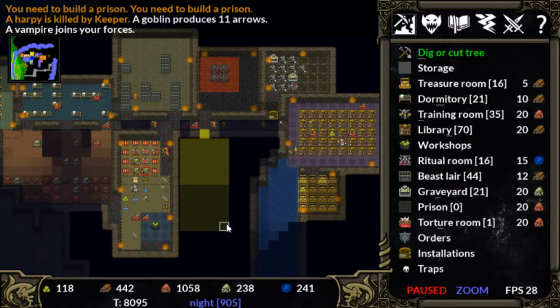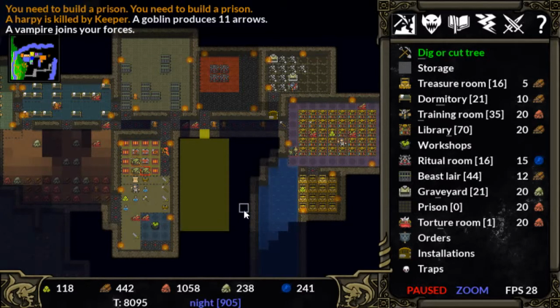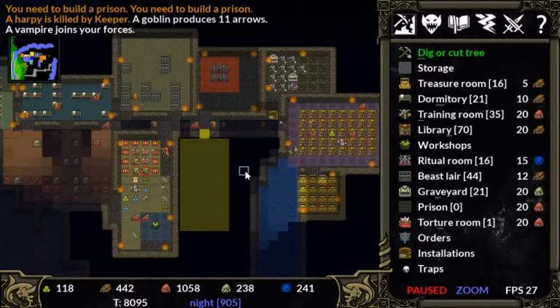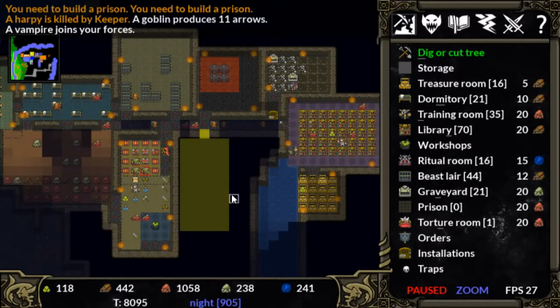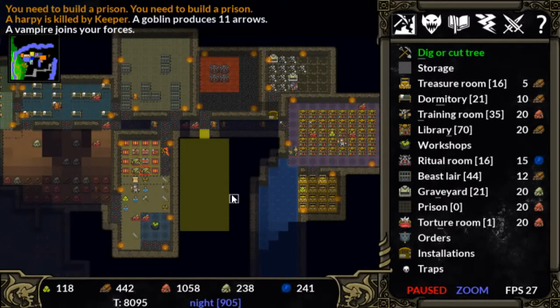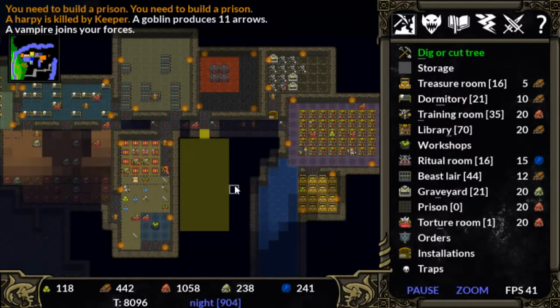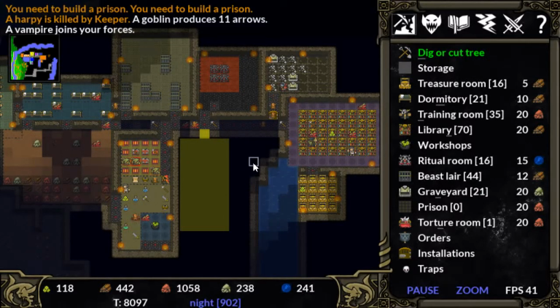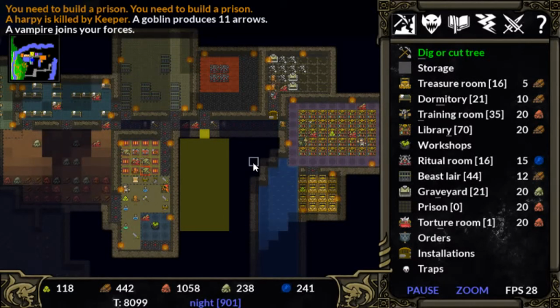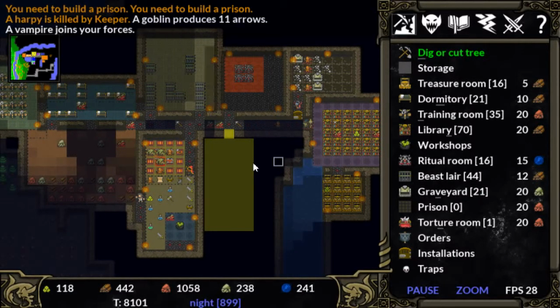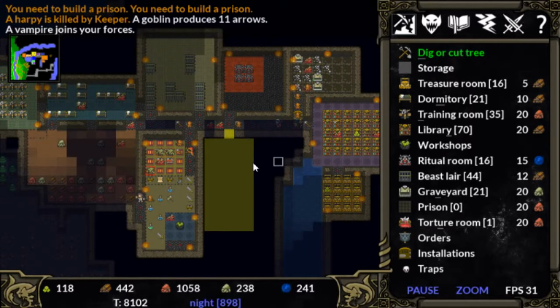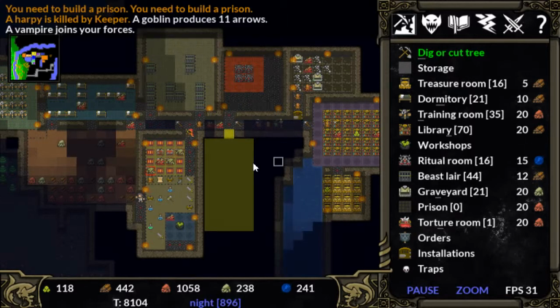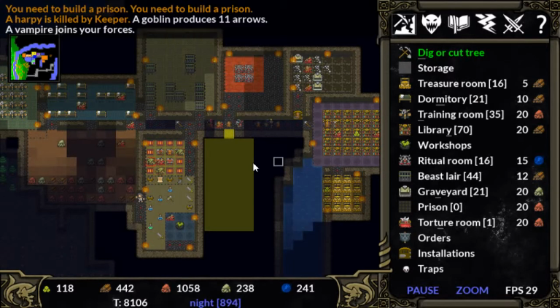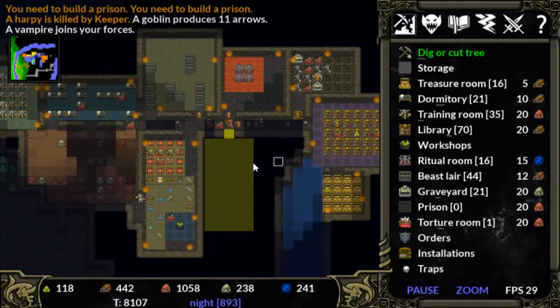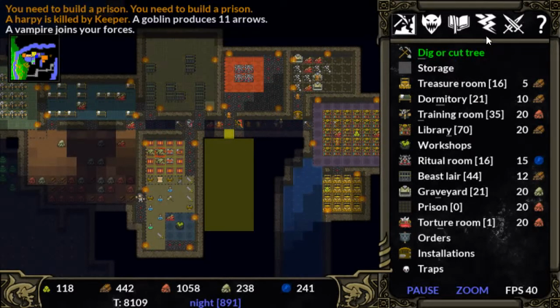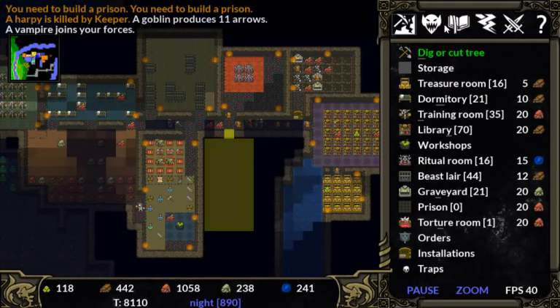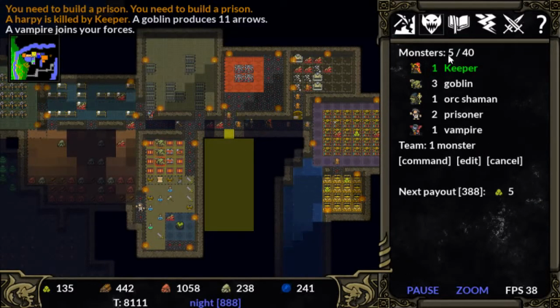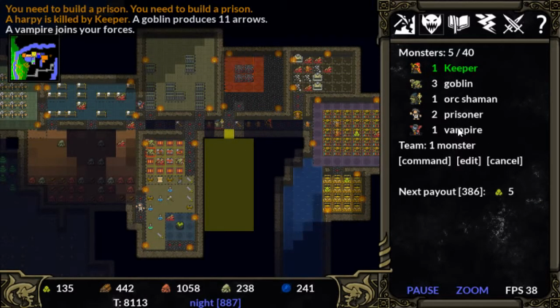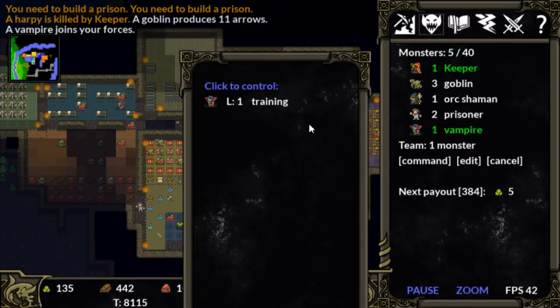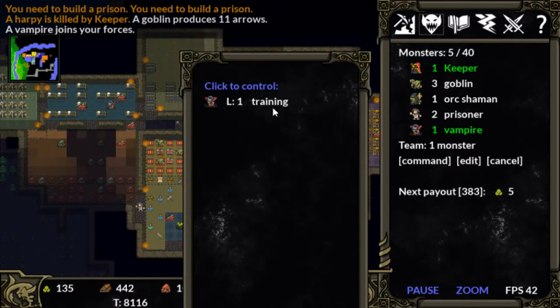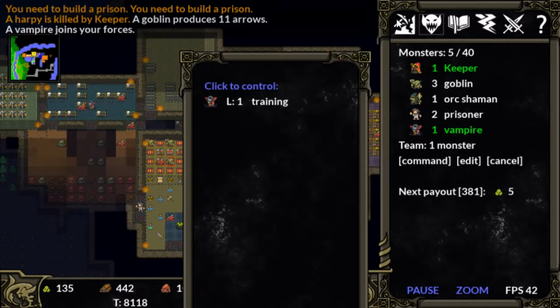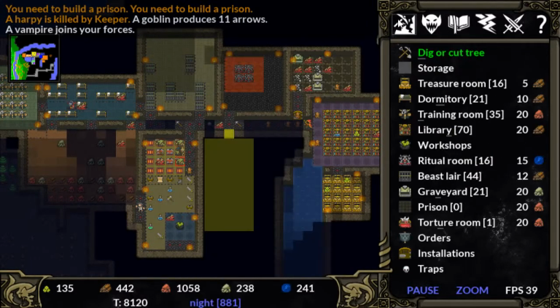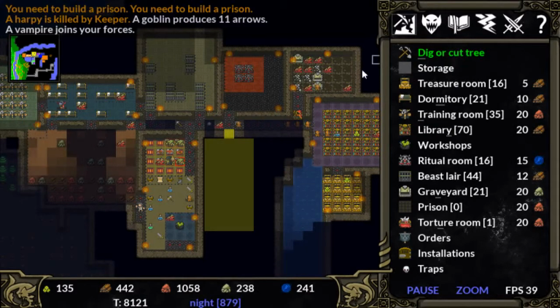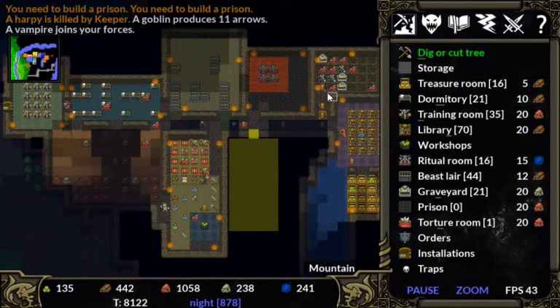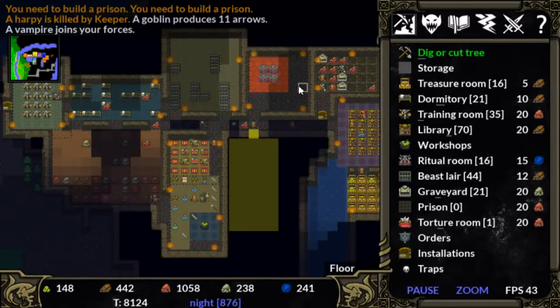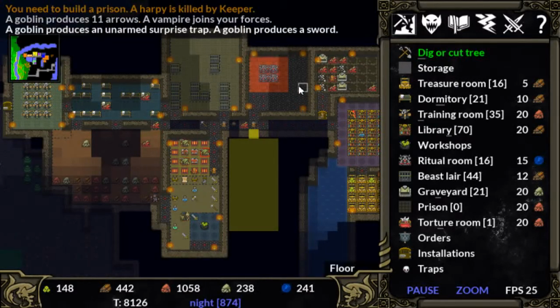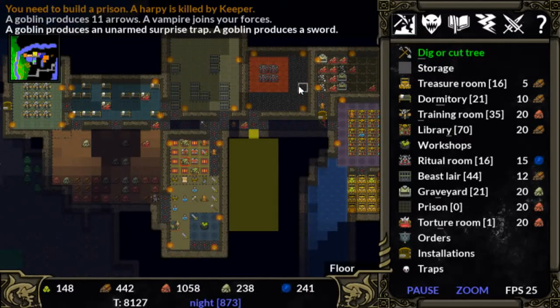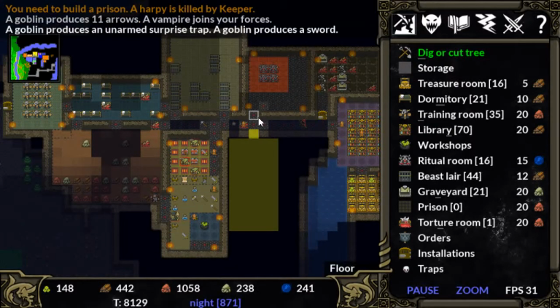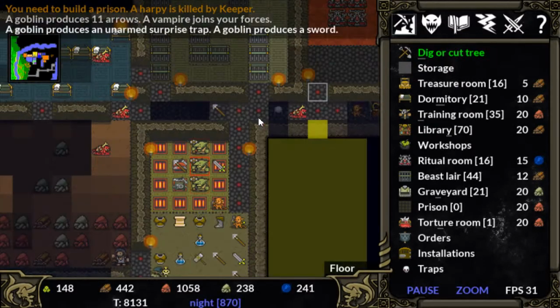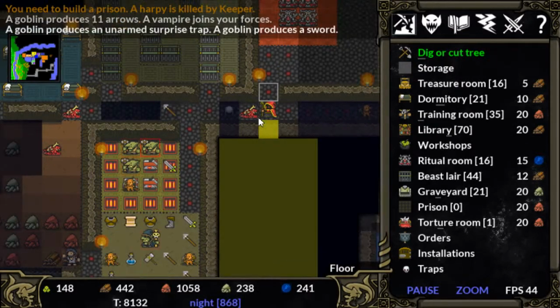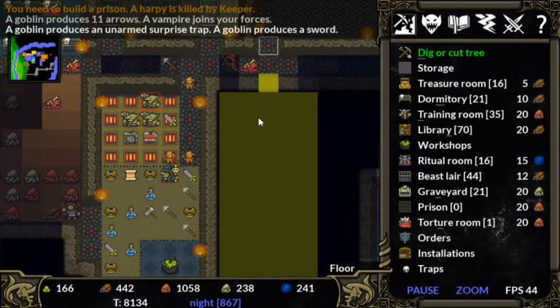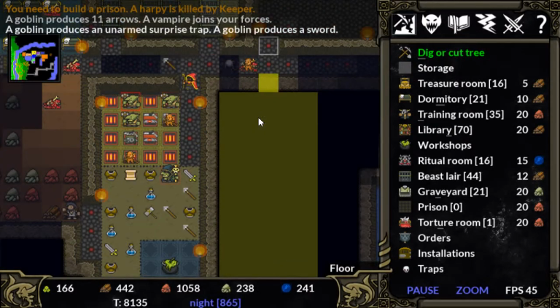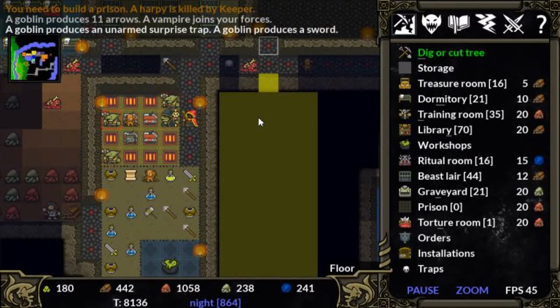I'll probably just build it all out to be one big room — one big room with a prison and a torture room. Oh hey, we even get a vampire! That's super cool. Everything in this episode is turning up from last episode, where we lost most of our forces.